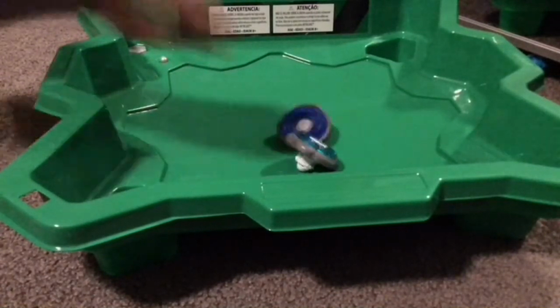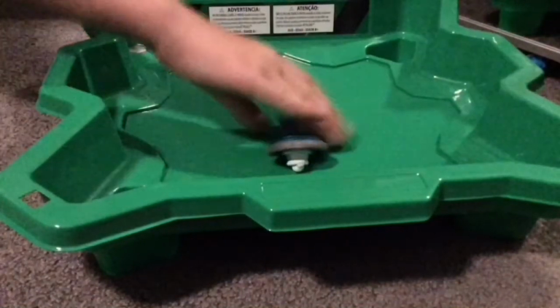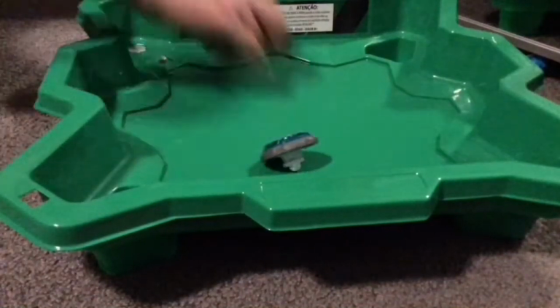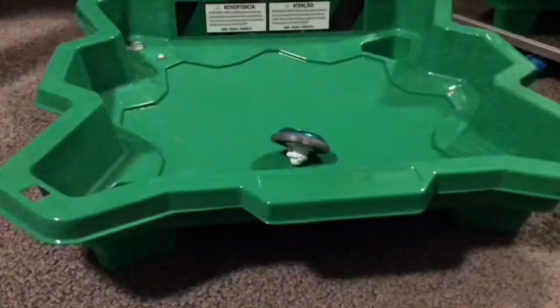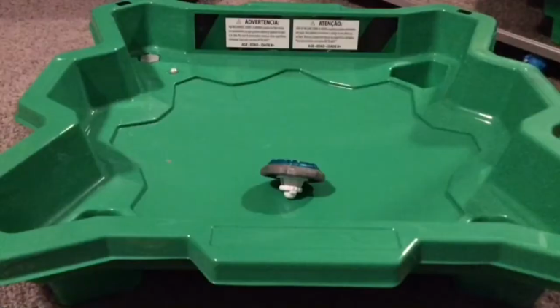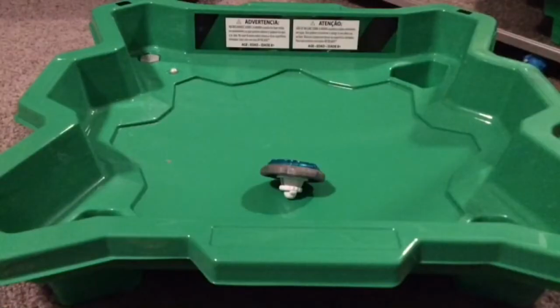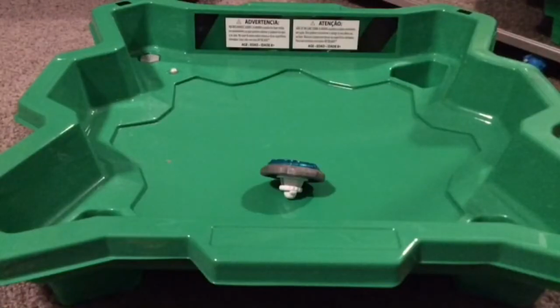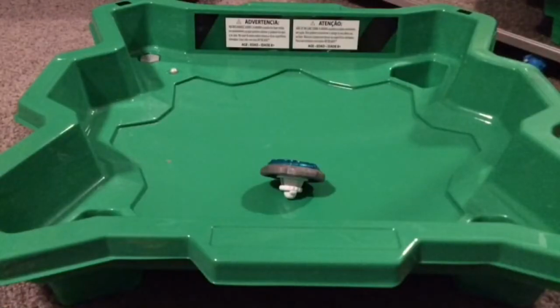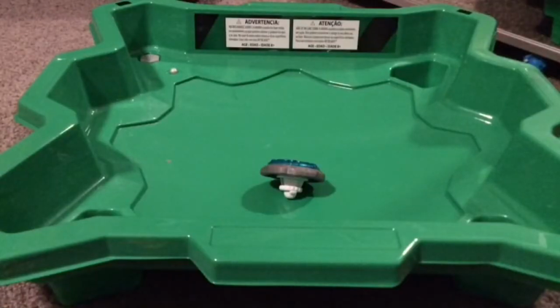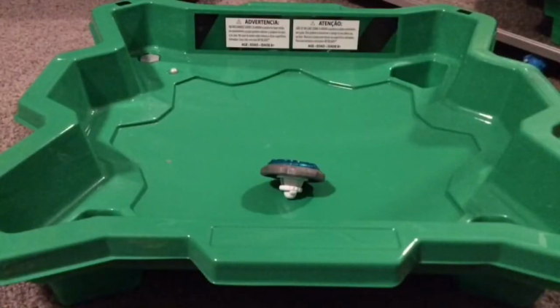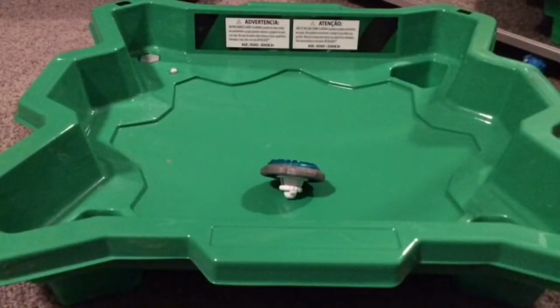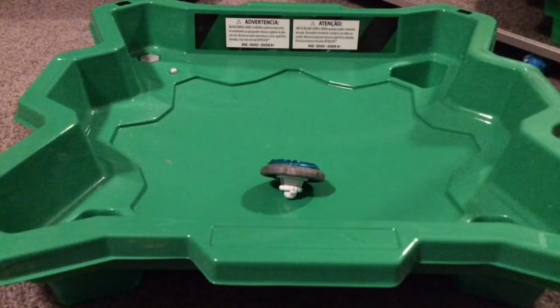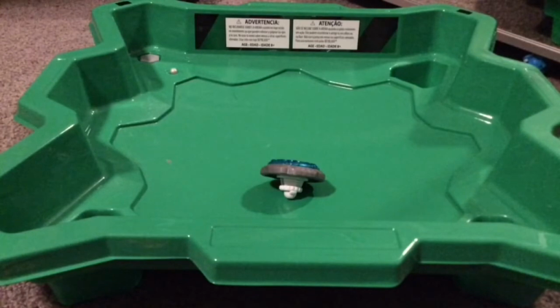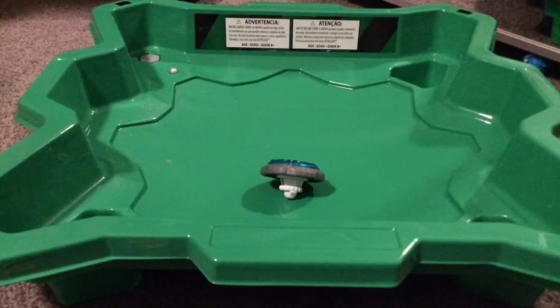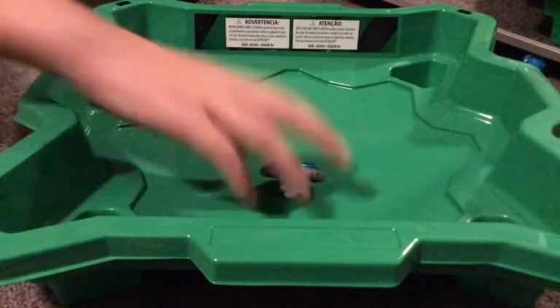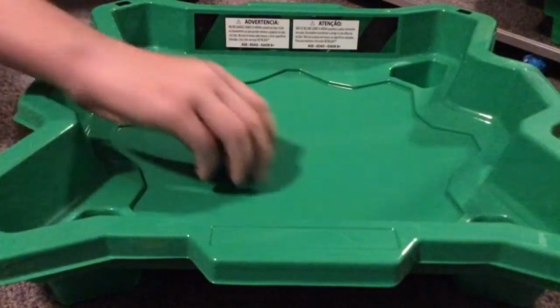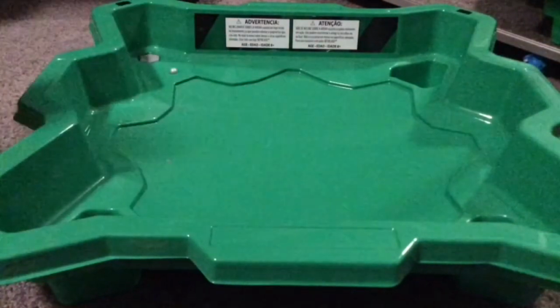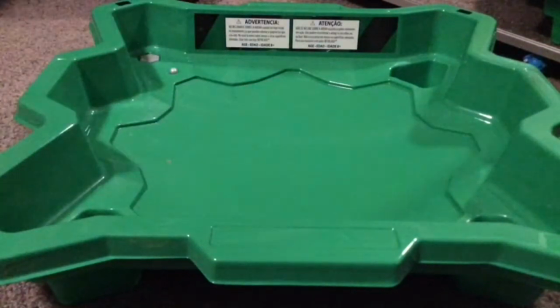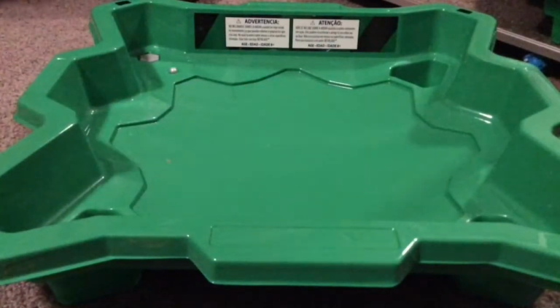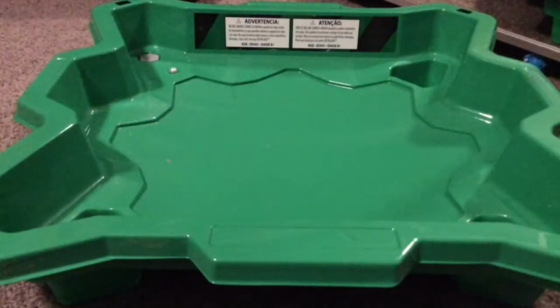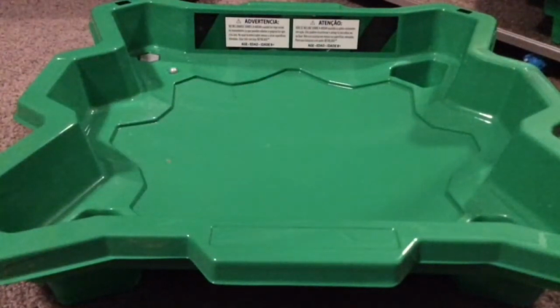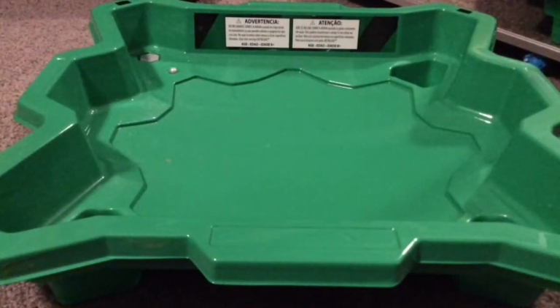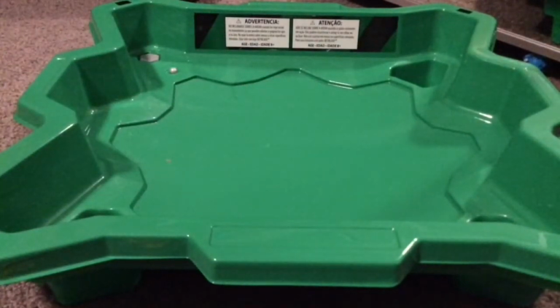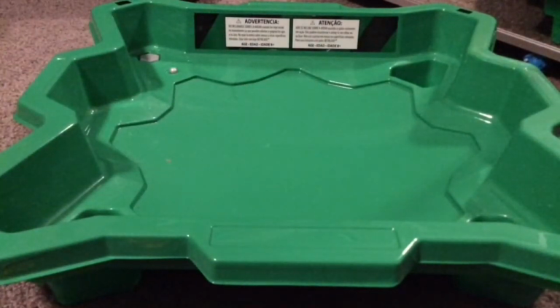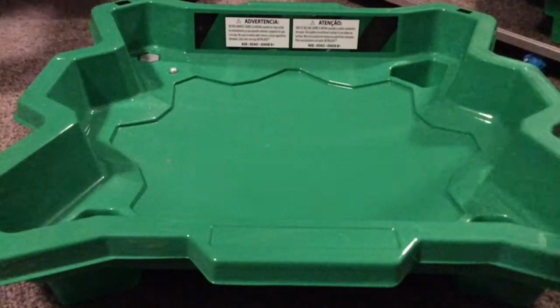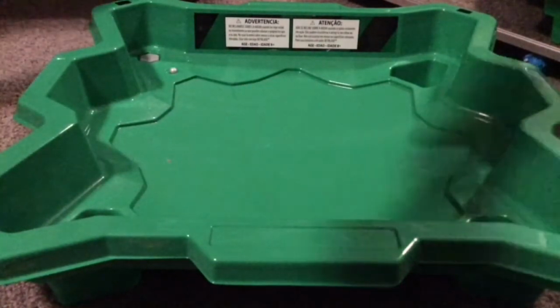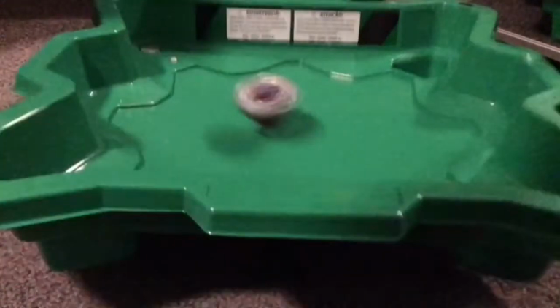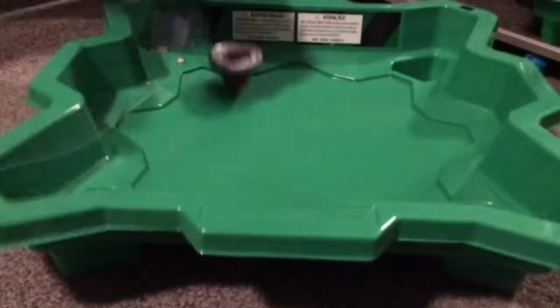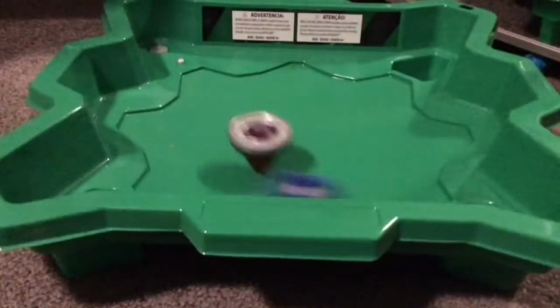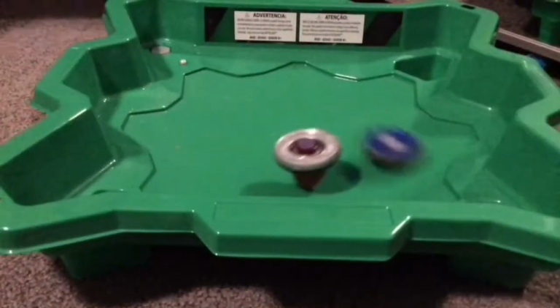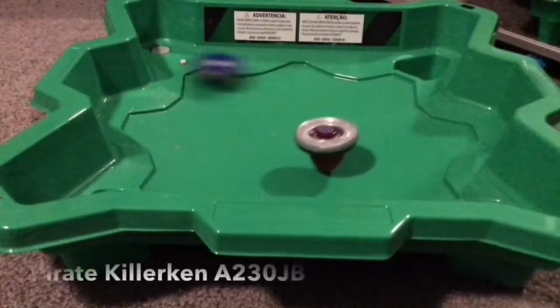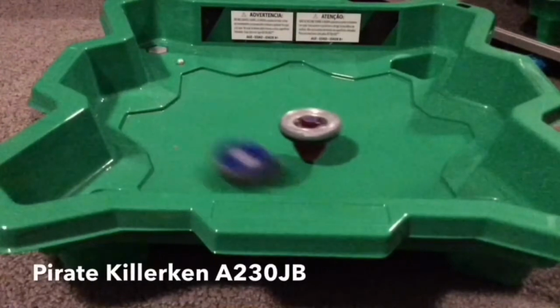Okay, that was close. Let's go, next battle. So let's try against Pirate Killer Ken, like in the previous video.